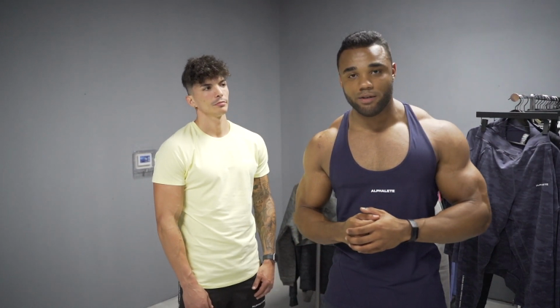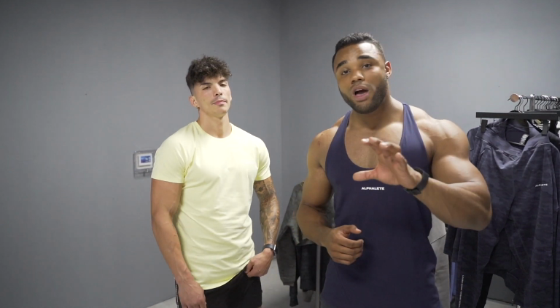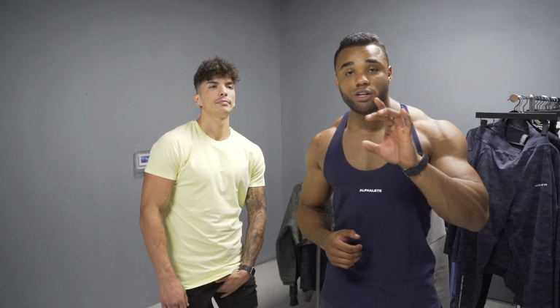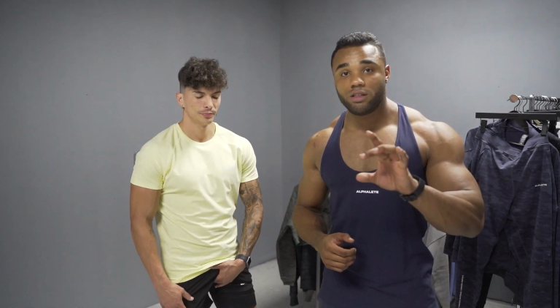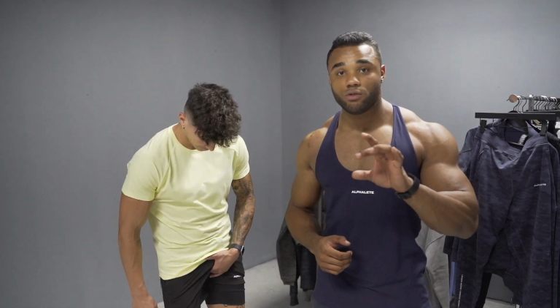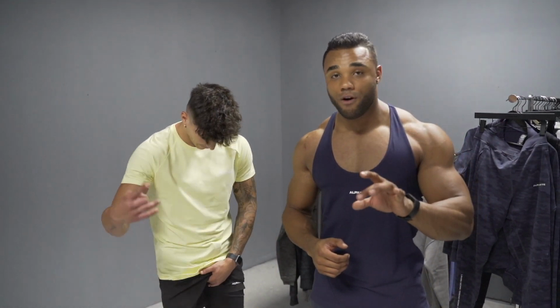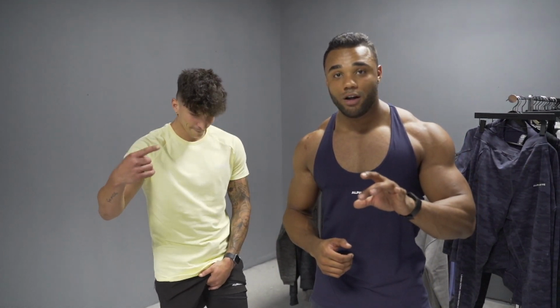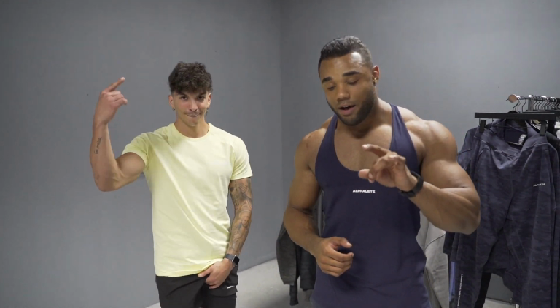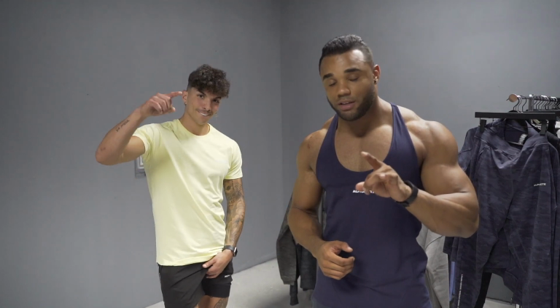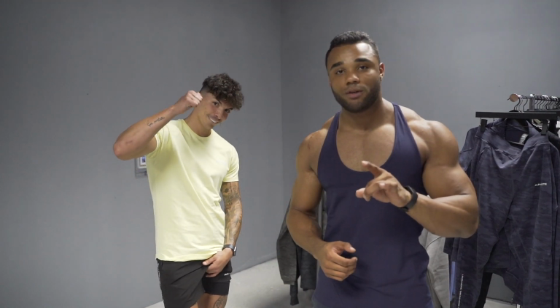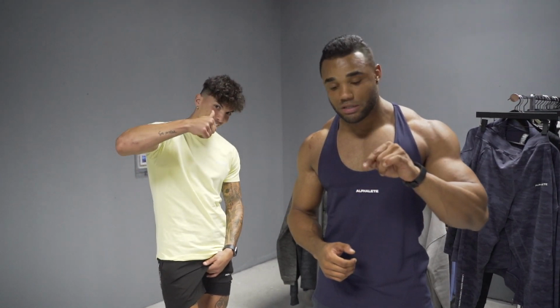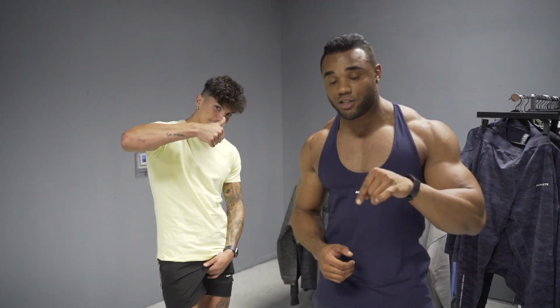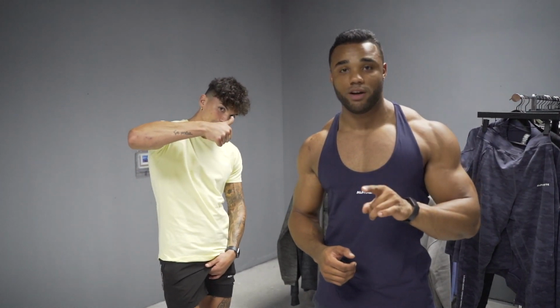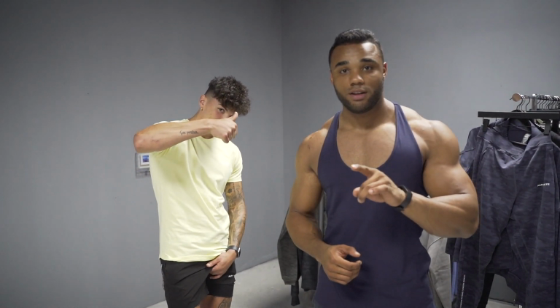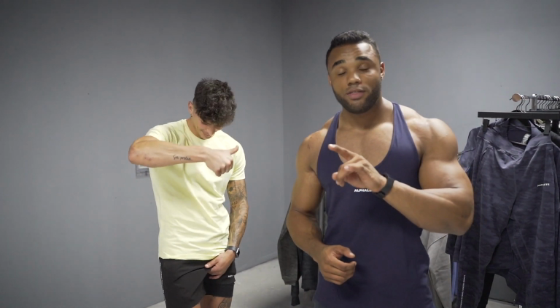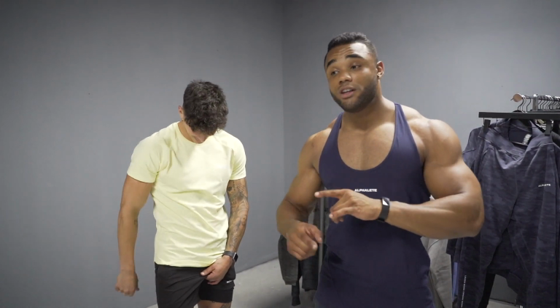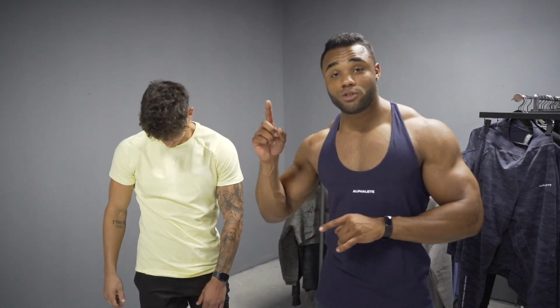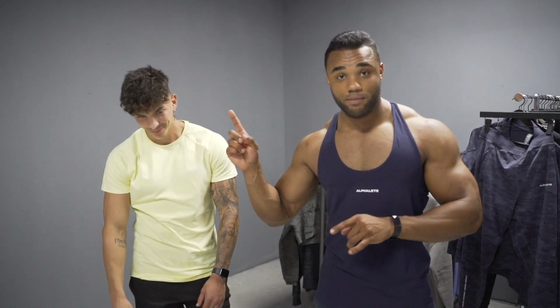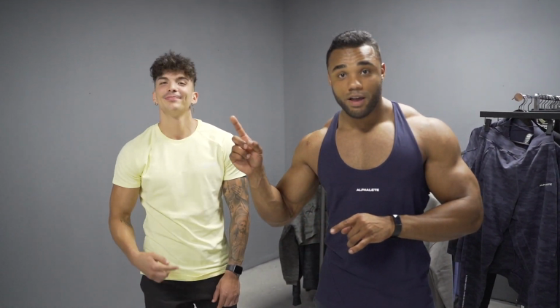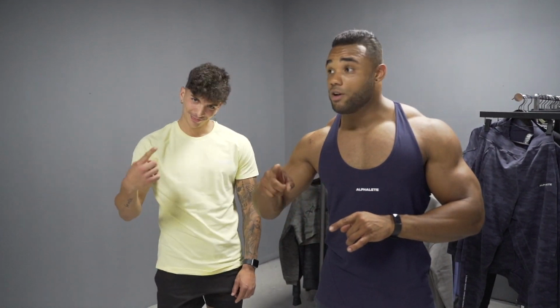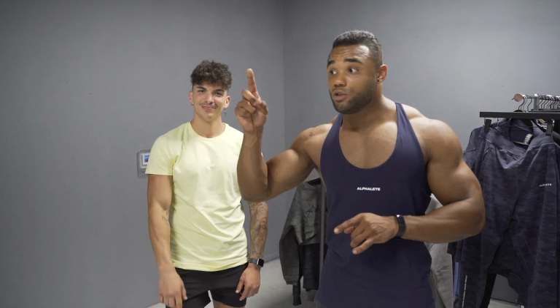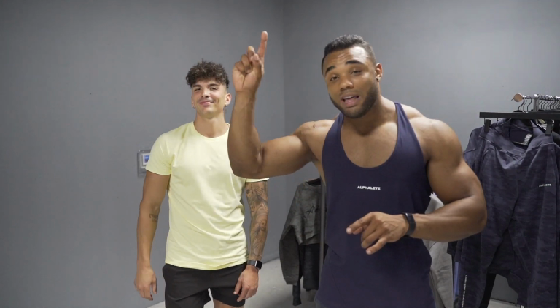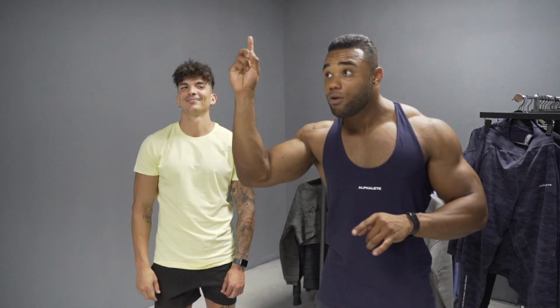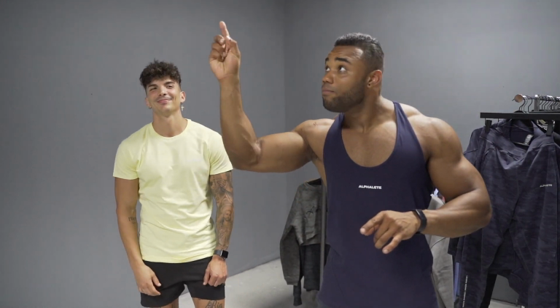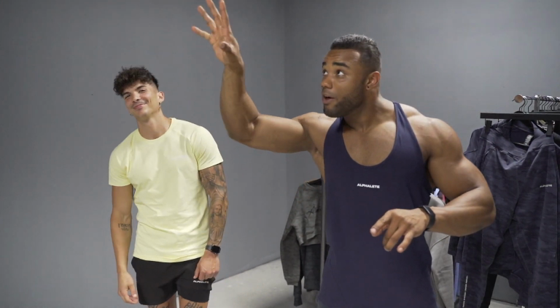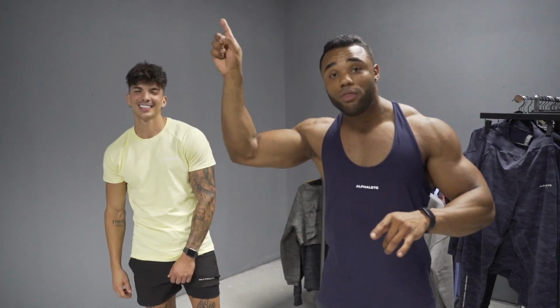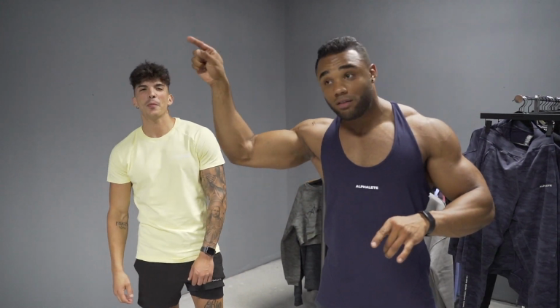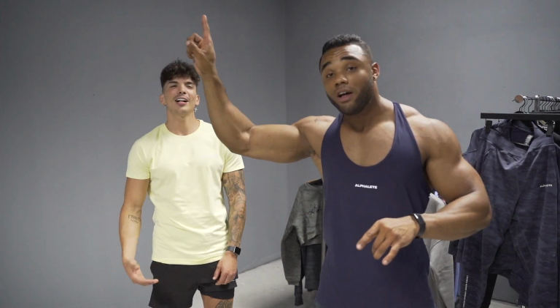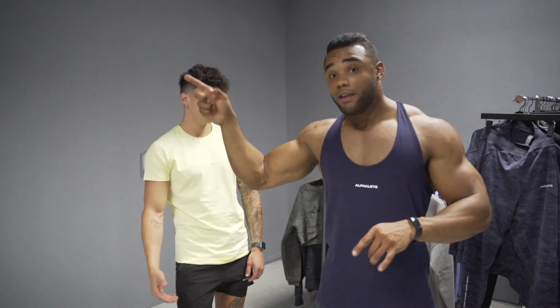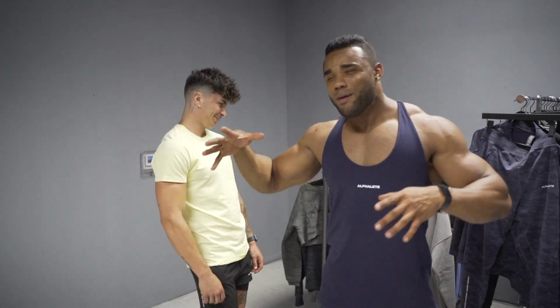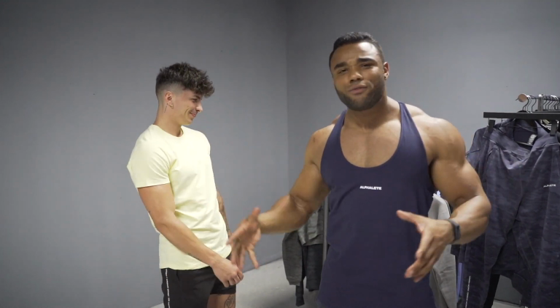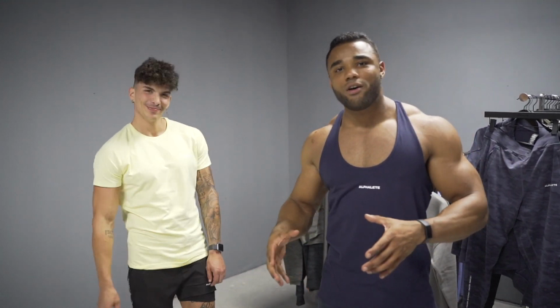If you guys are enjoying the video so far, first things first I'm going to need you to smash the like button, then subscribe, then hit that notification bell — let's break the algorithm.